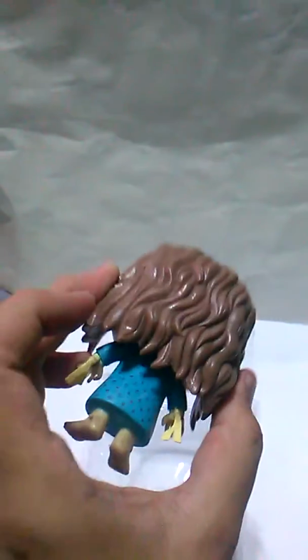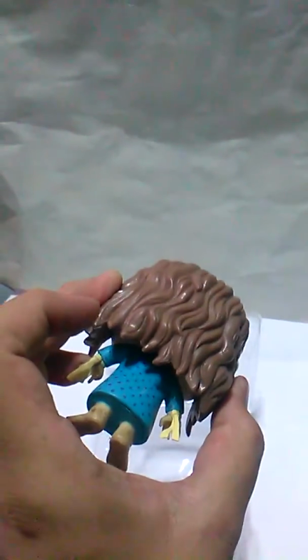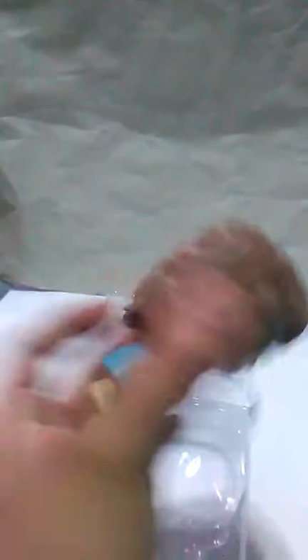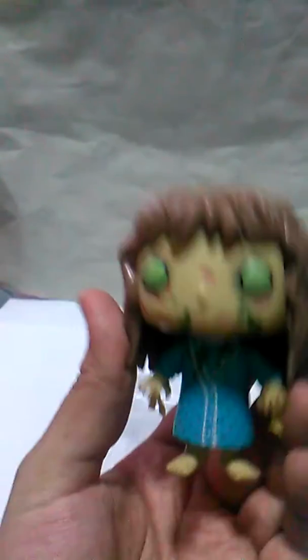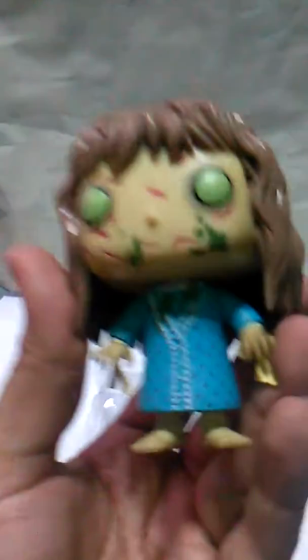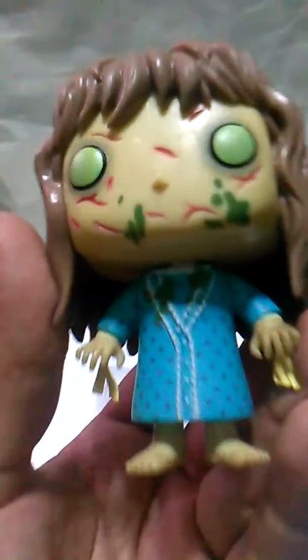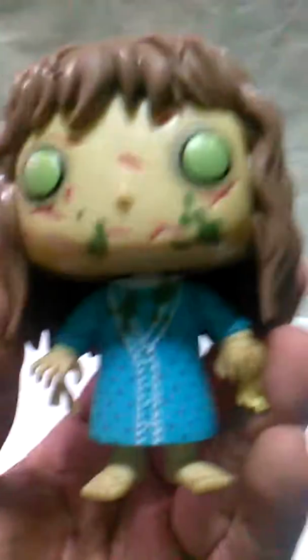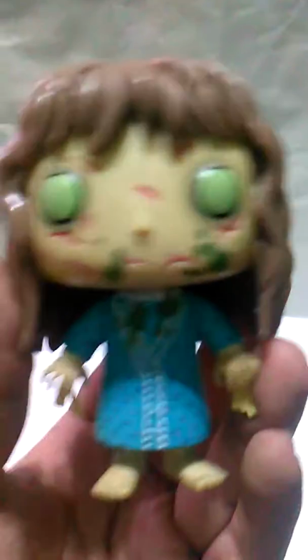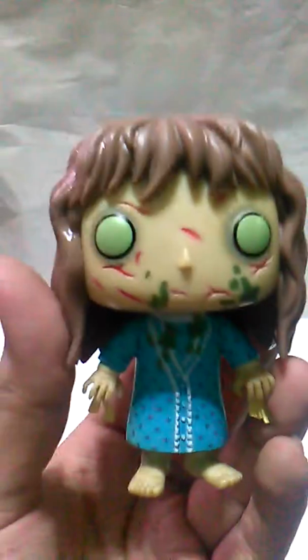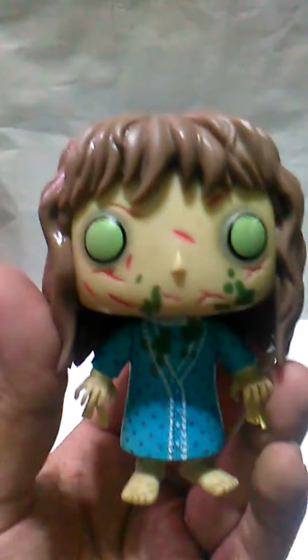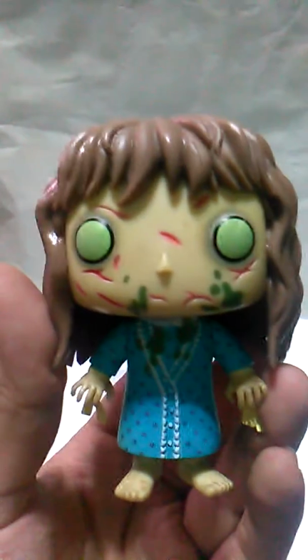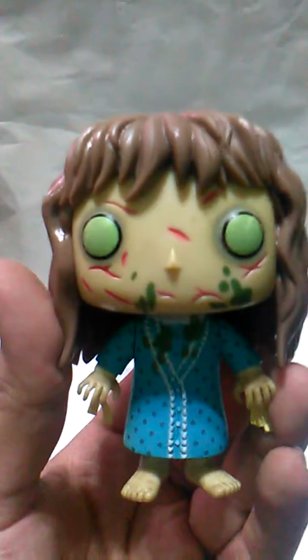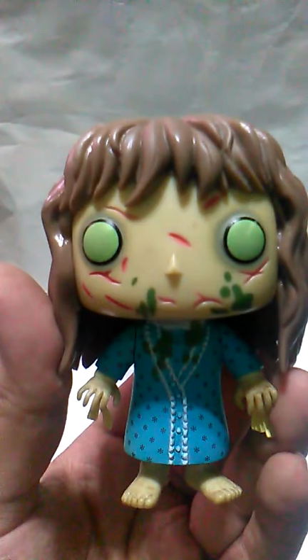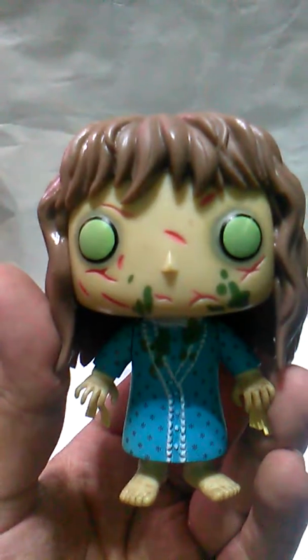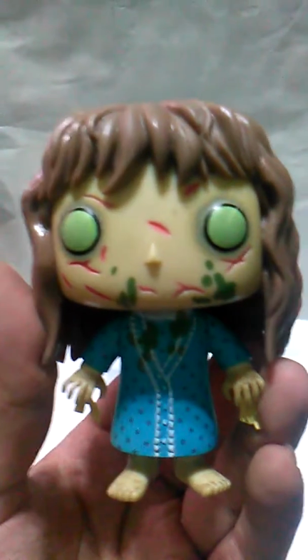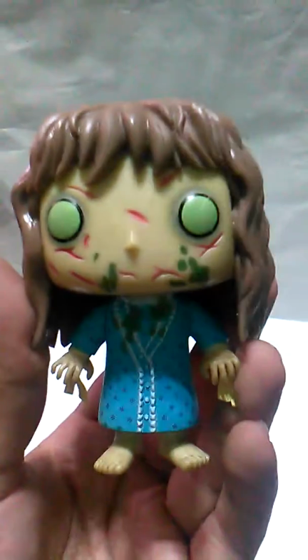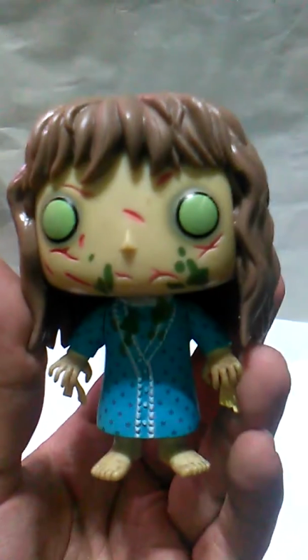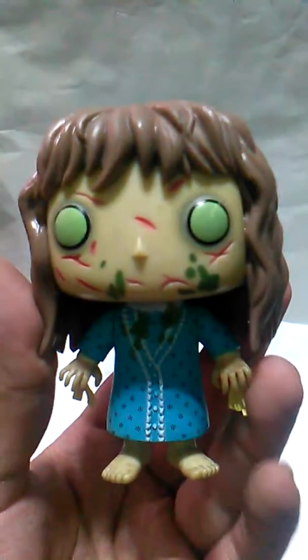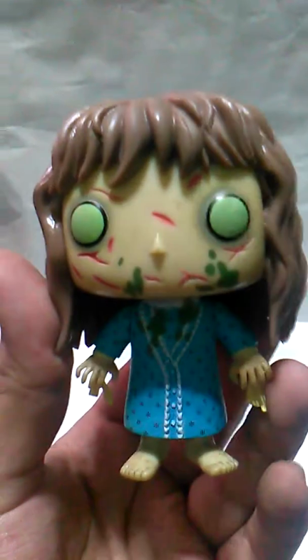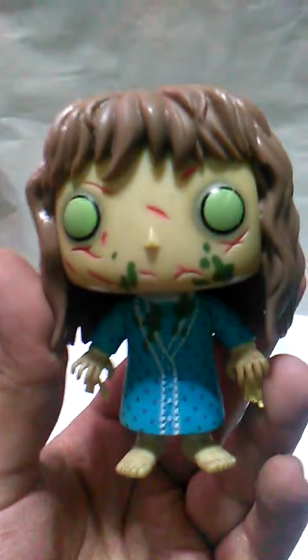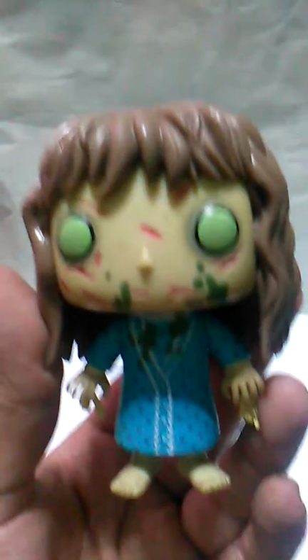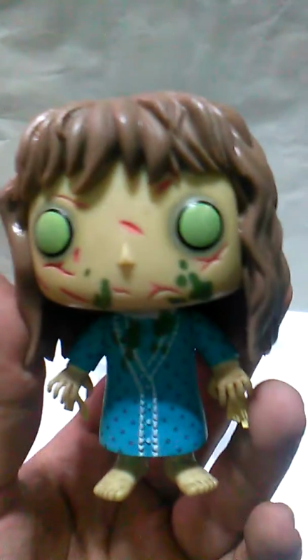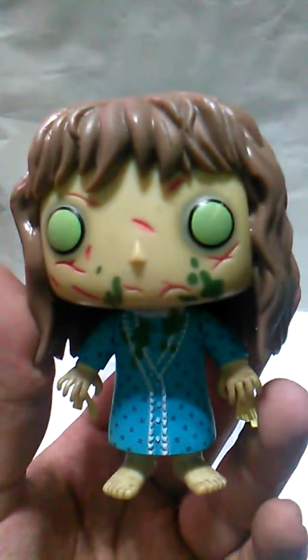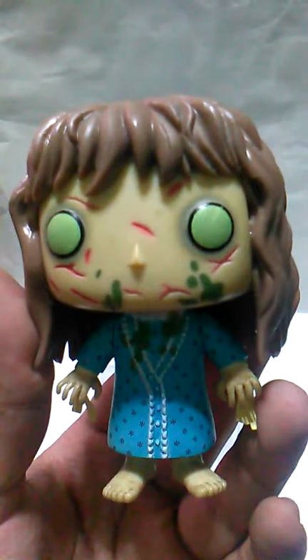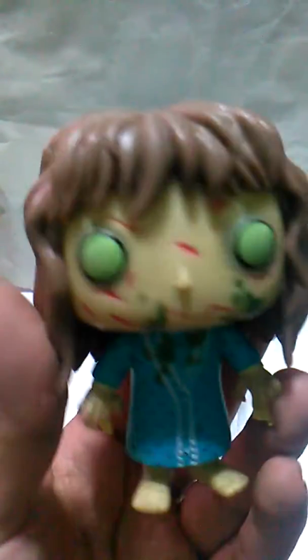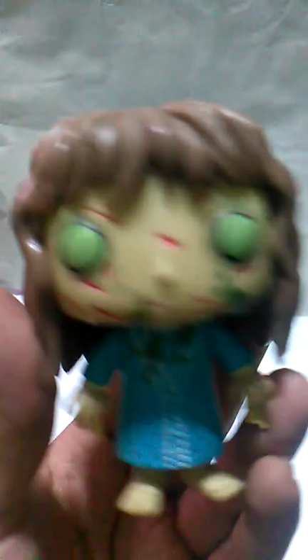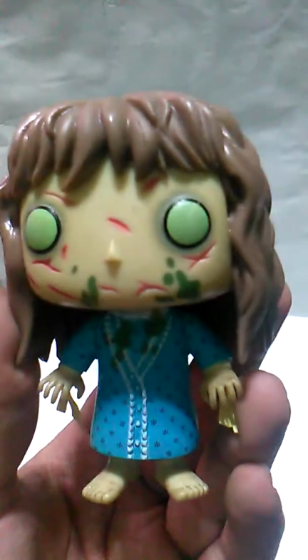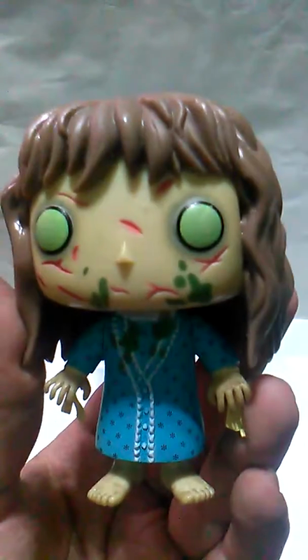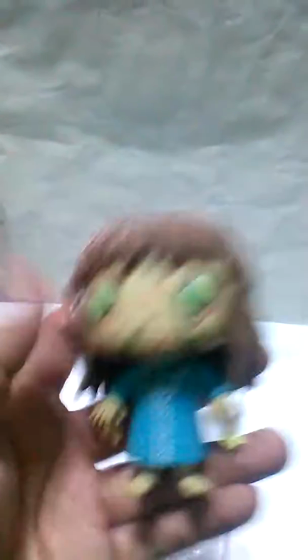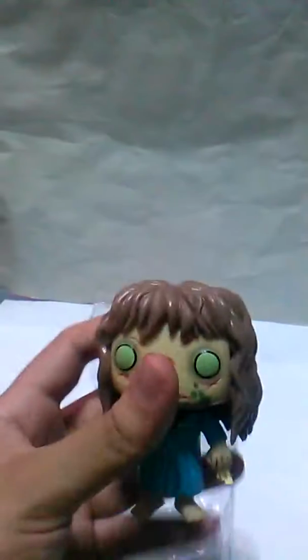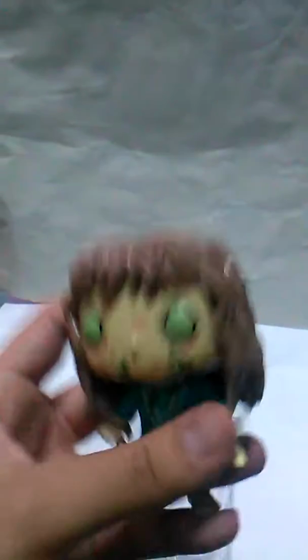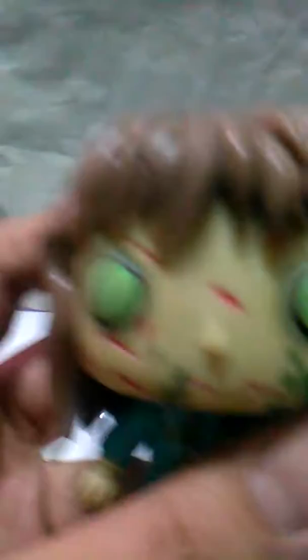I love this Pop figure of Regan. I don't know if there's another one of Regan — not with the devil — but I really love this one. It's so nice, it's so pretty.